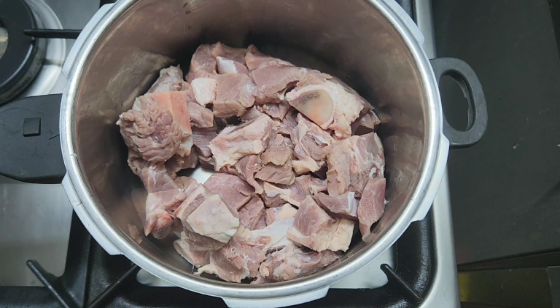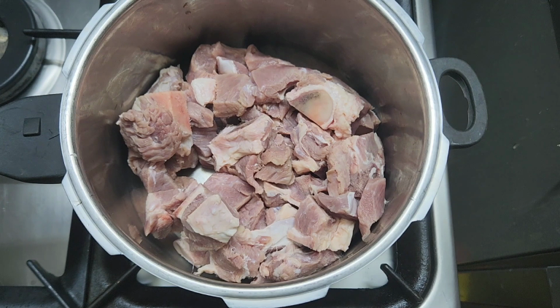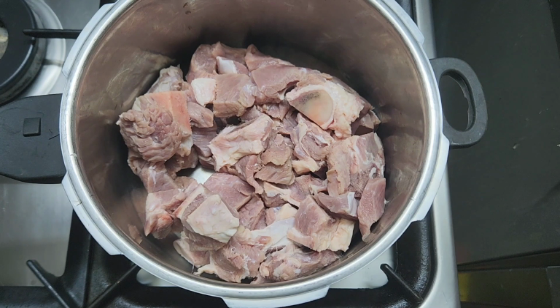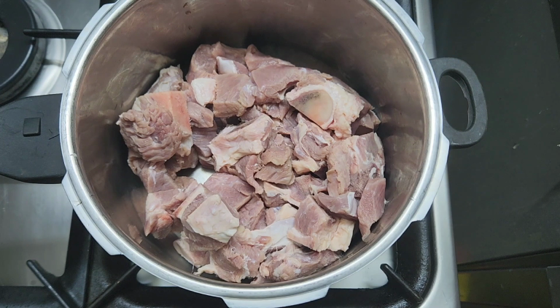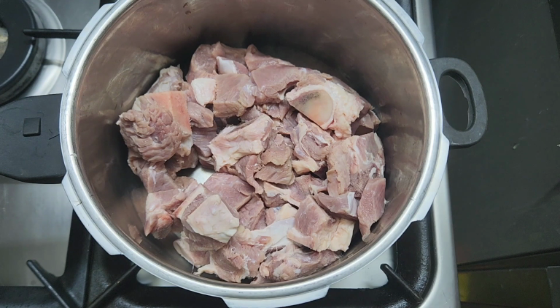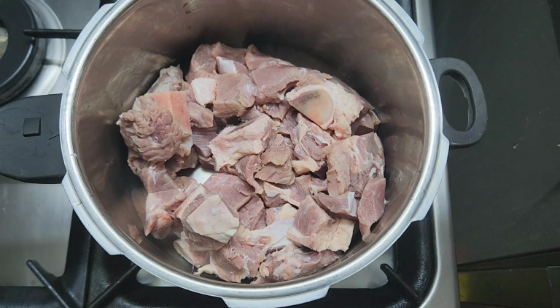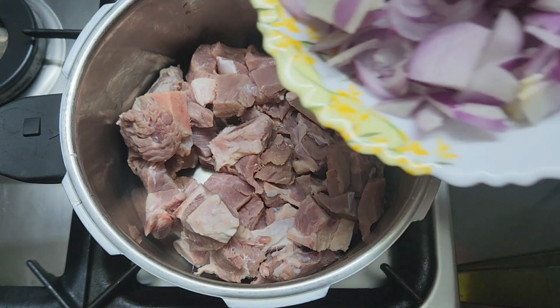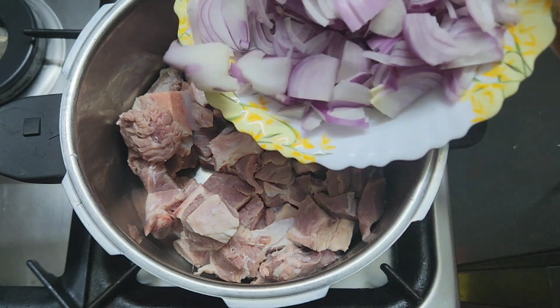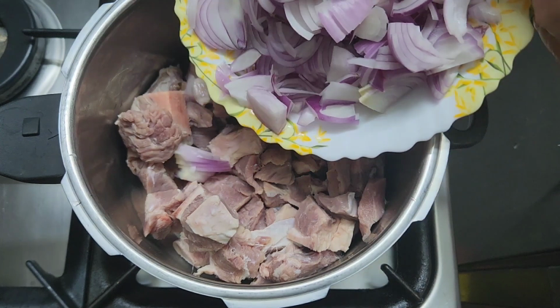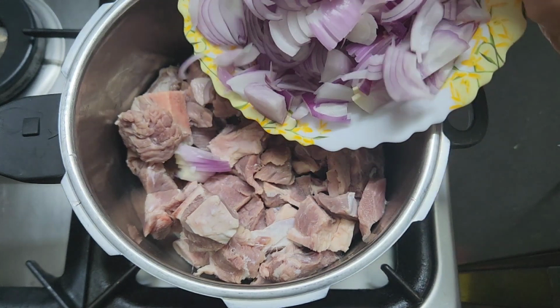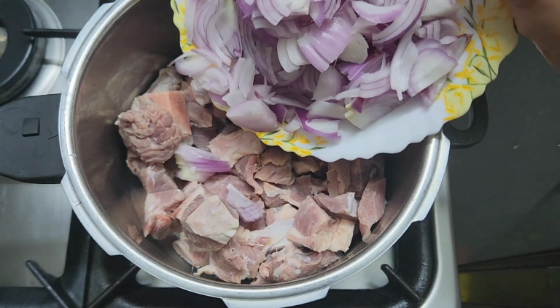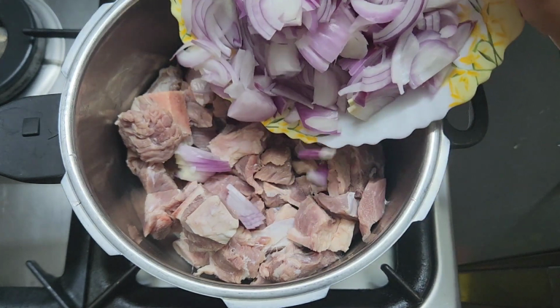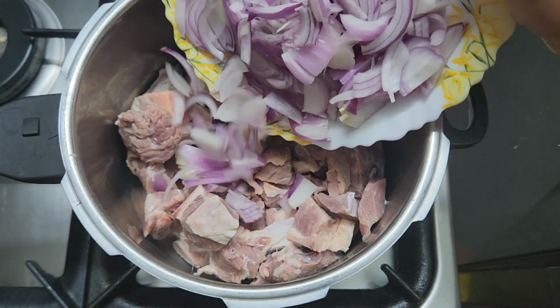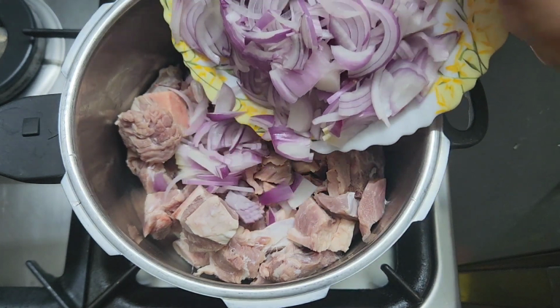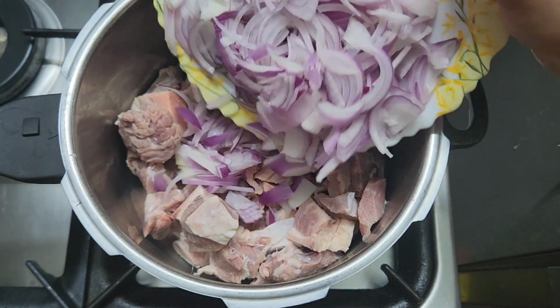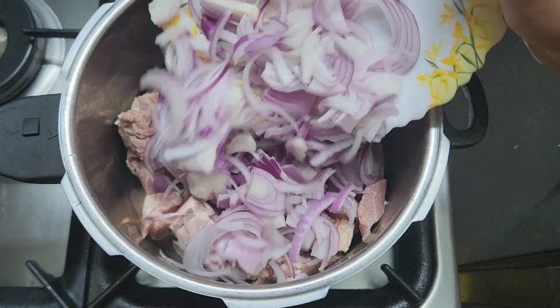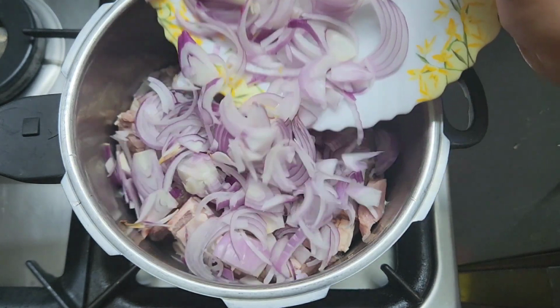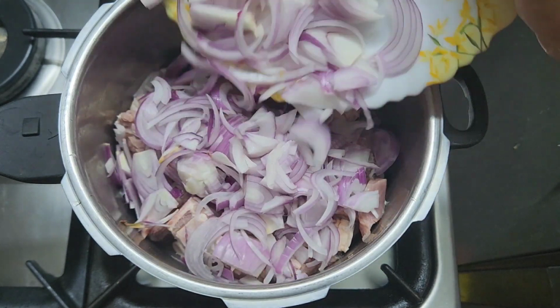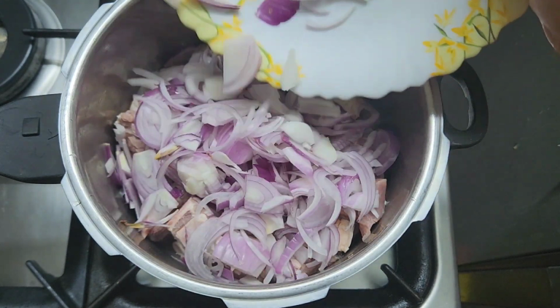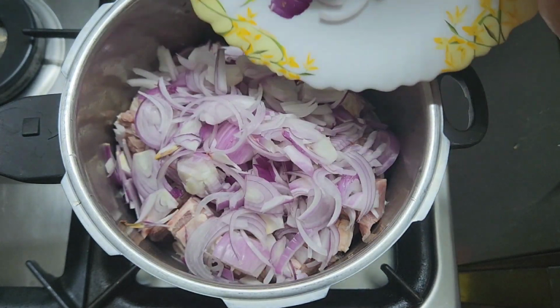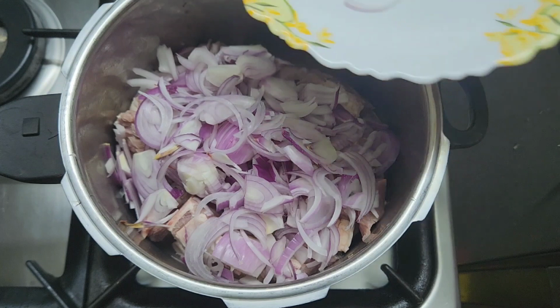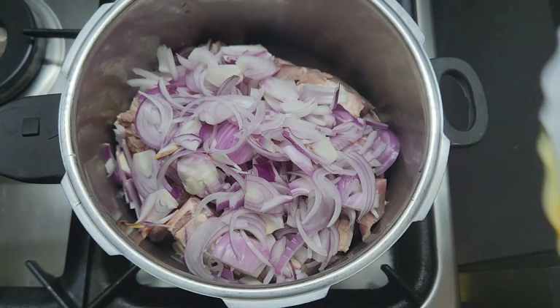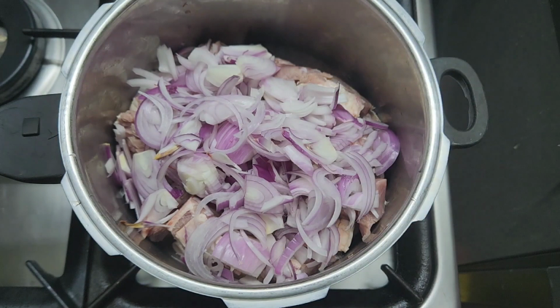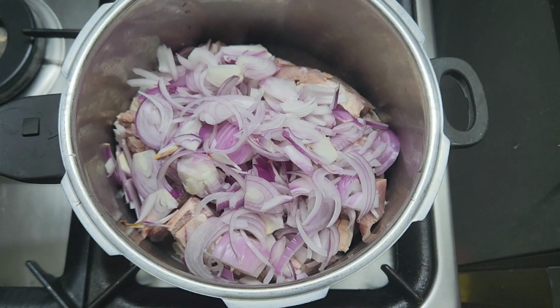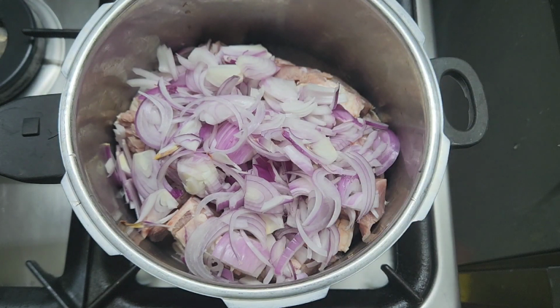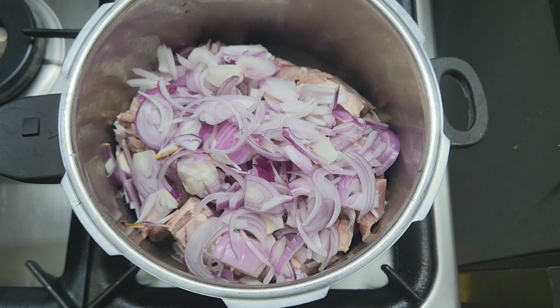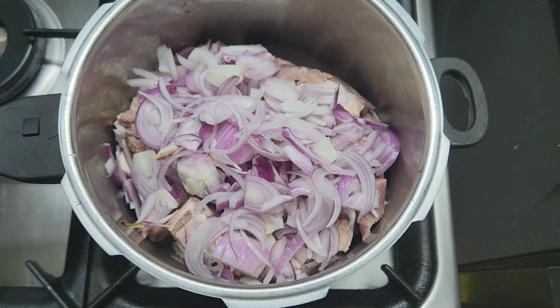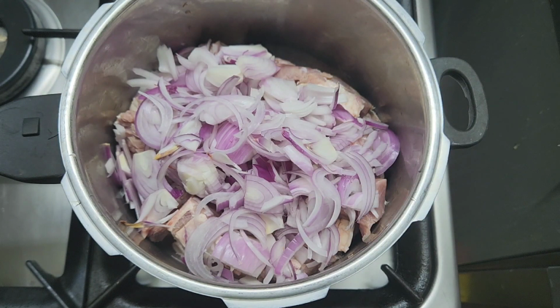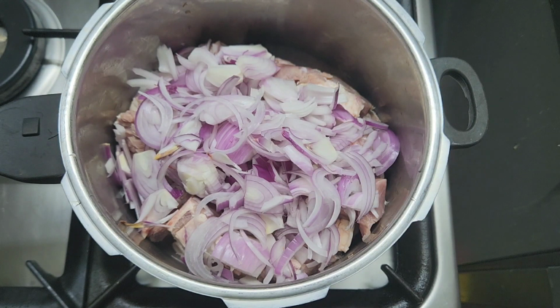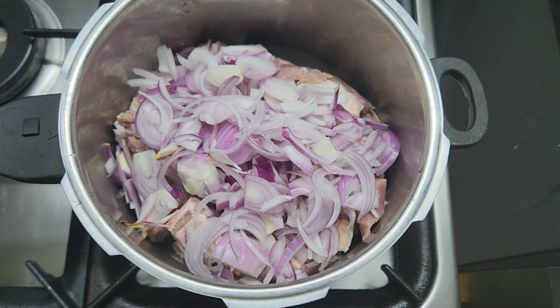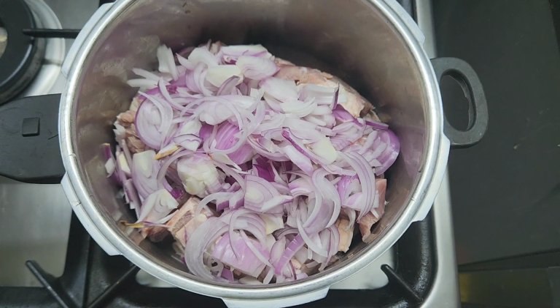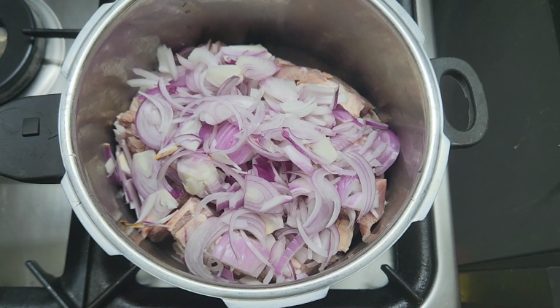Yes, I will give you a recipe. I will show you how to make this cooking step by step. I will slice the chicken and add the beef and start cooking for all of you.